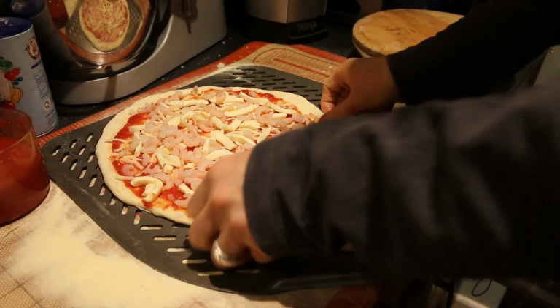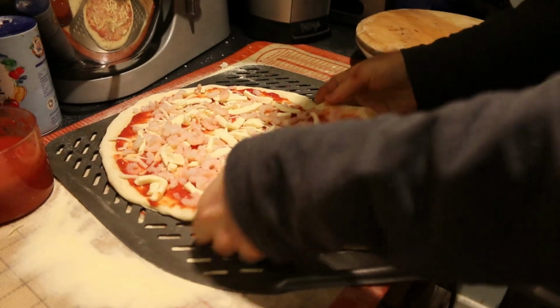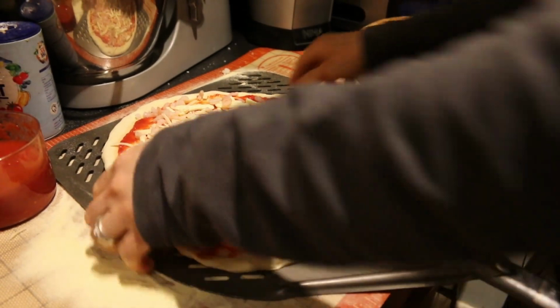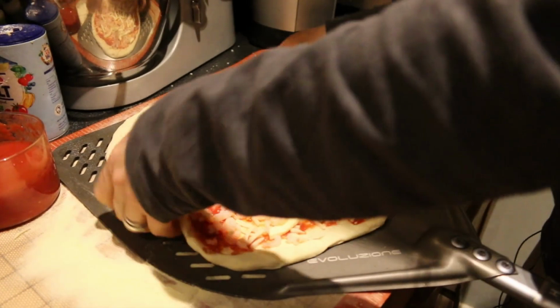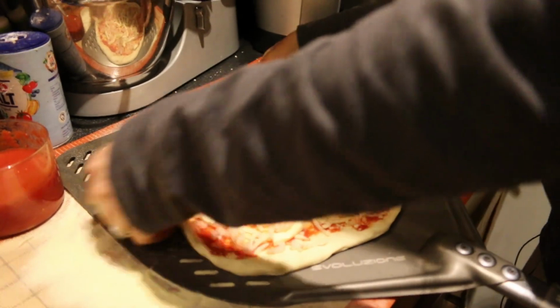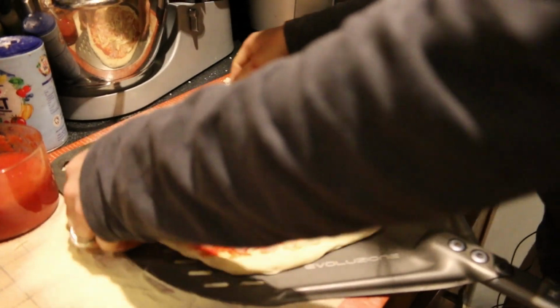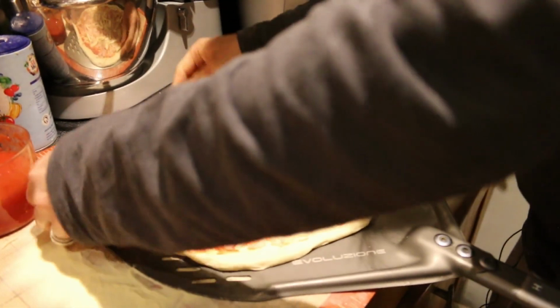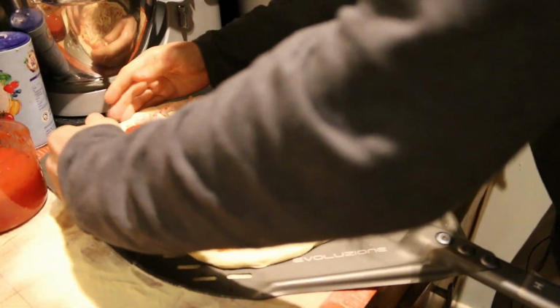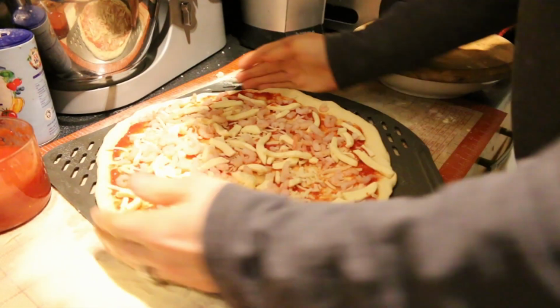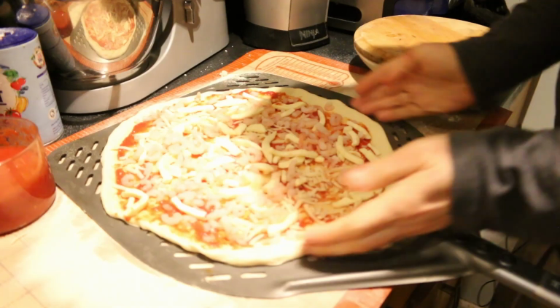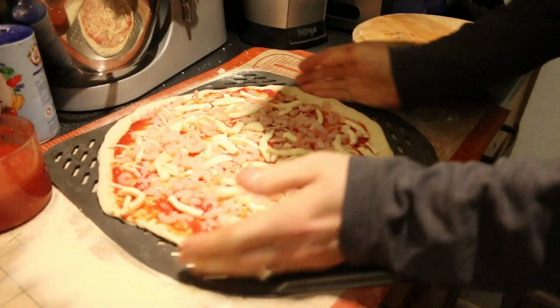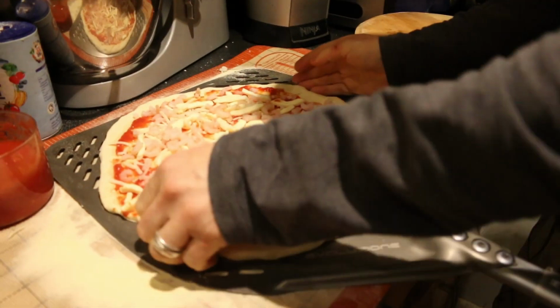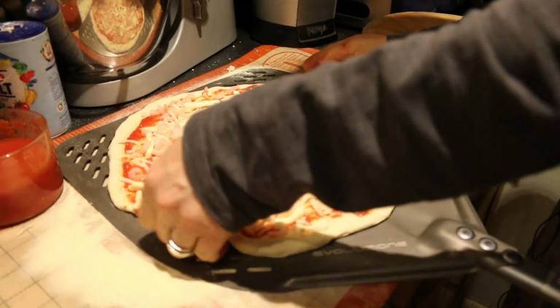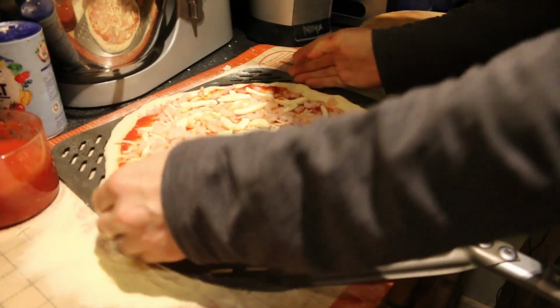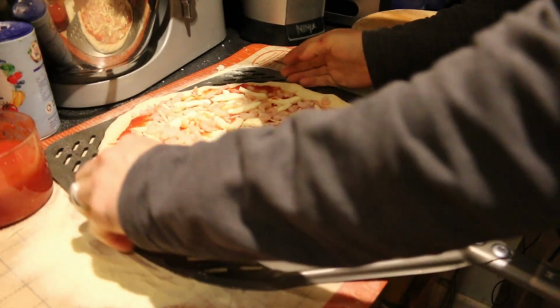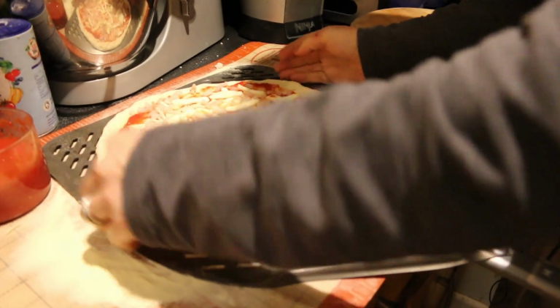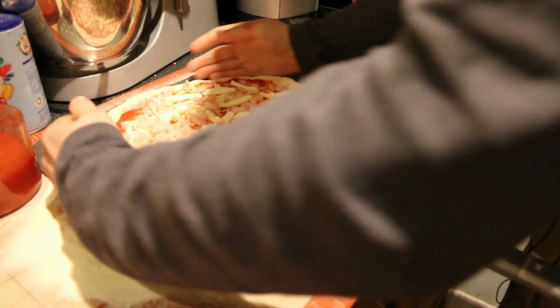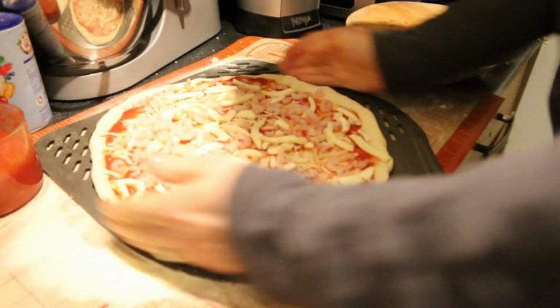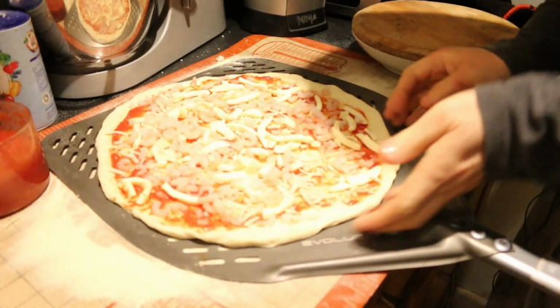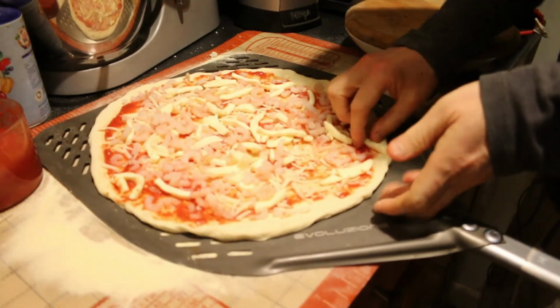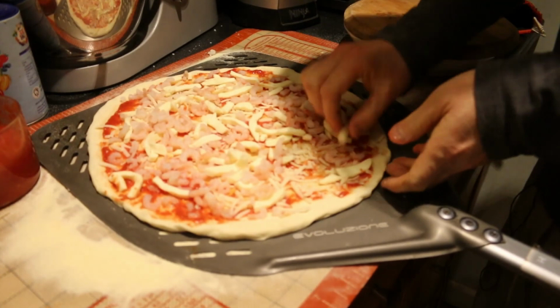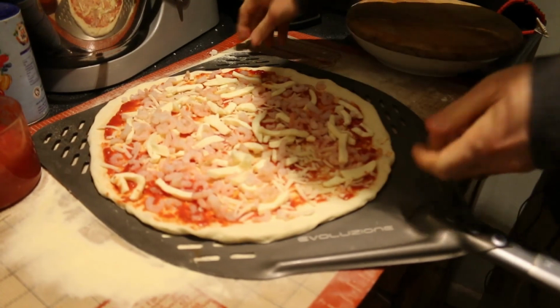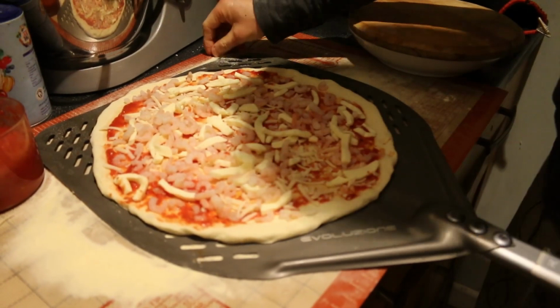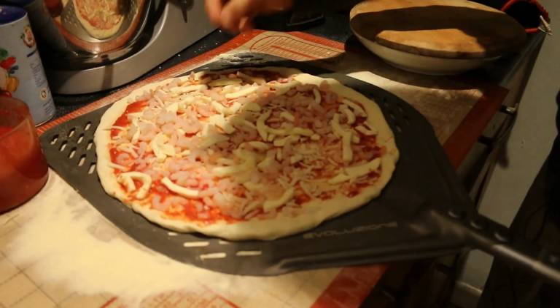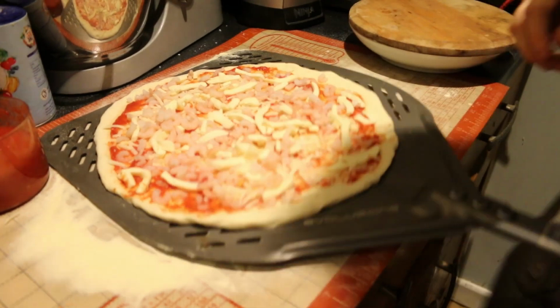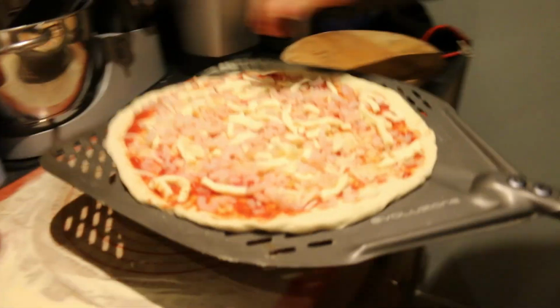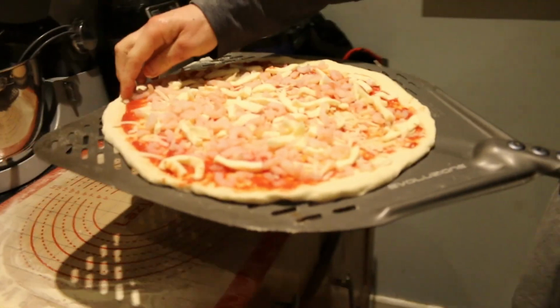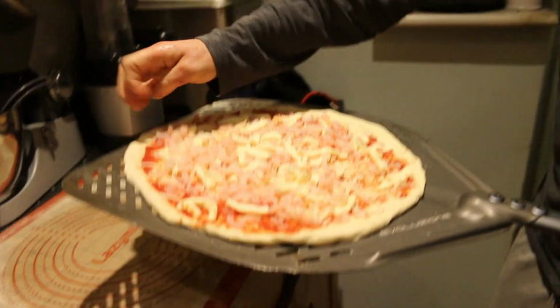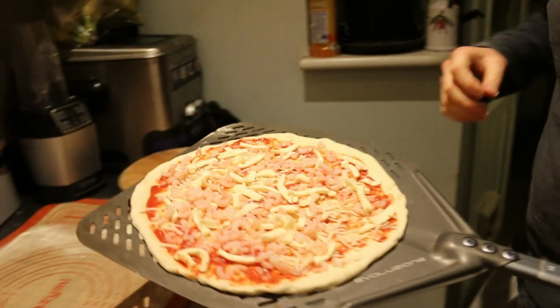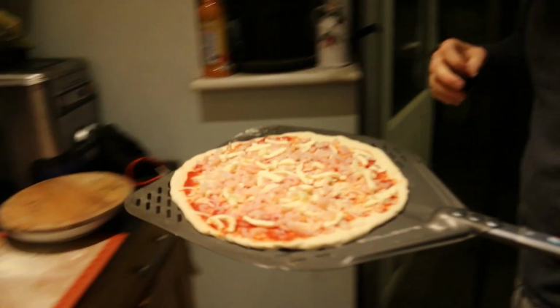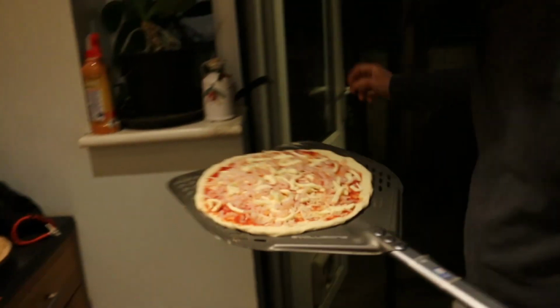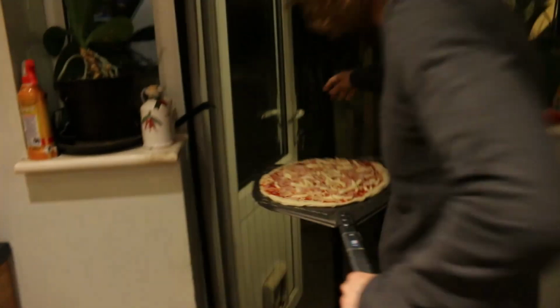In goes the prawns and the pizza. I'm going to make sure it's round — OCD. Okay, a bit of a rogue prawn there, and into the oven it goes. Let's go.